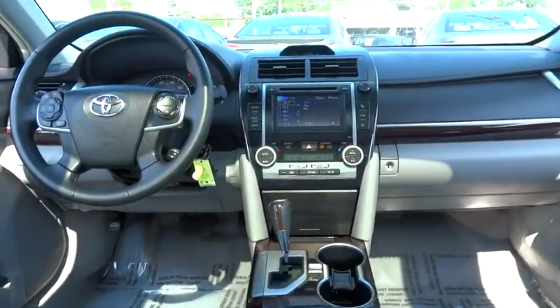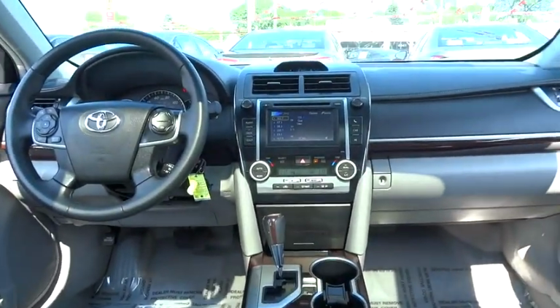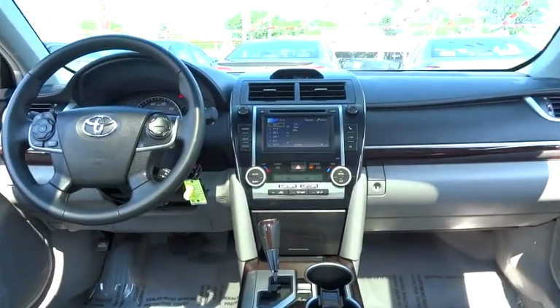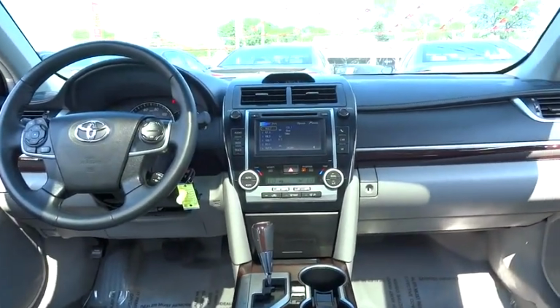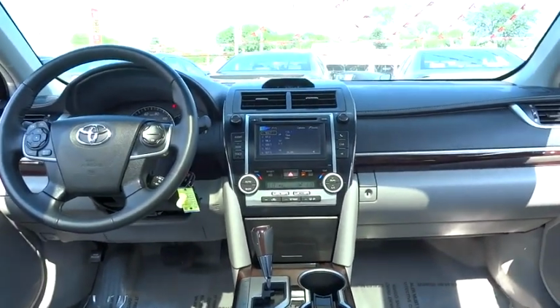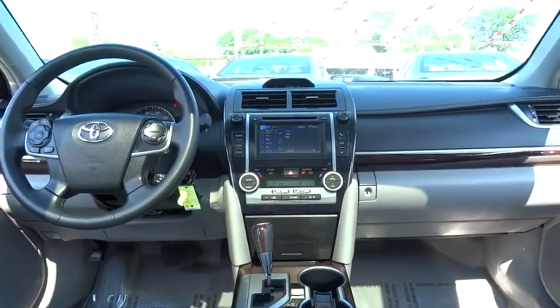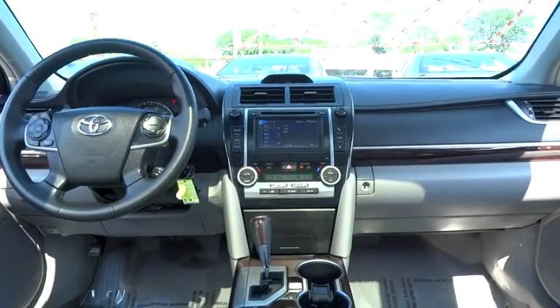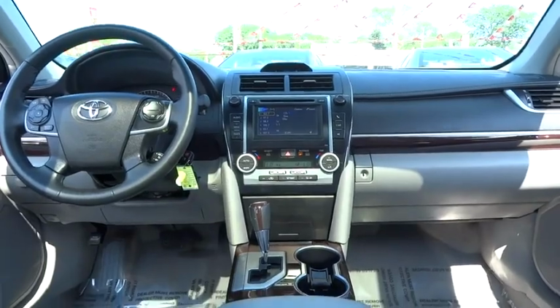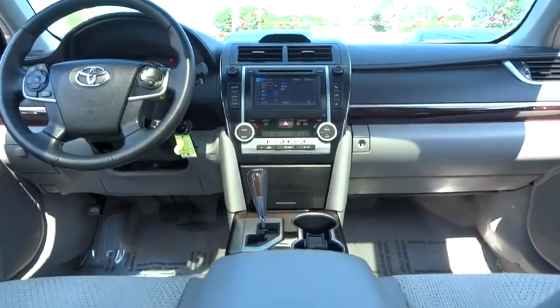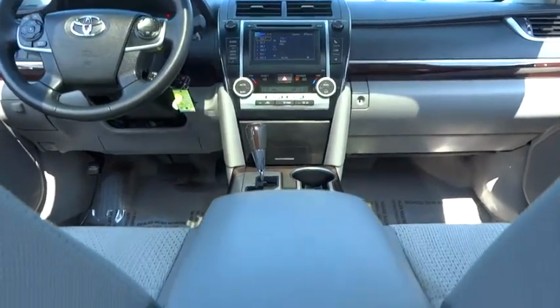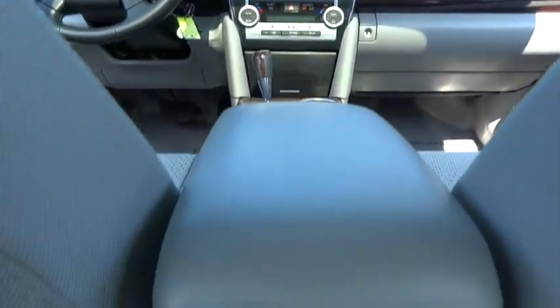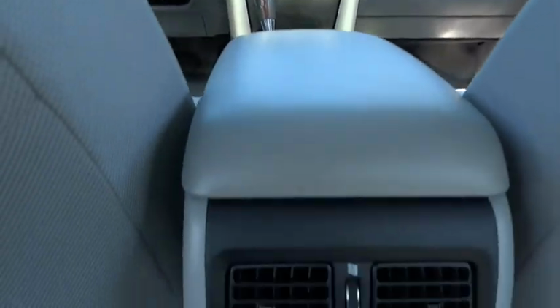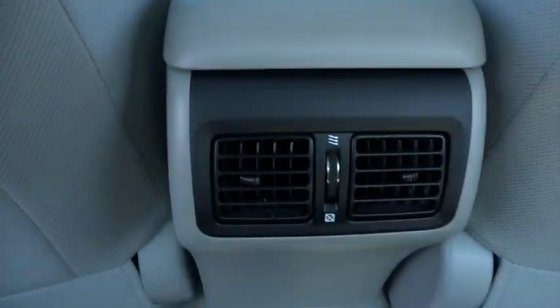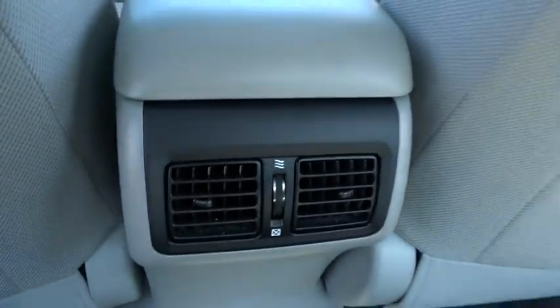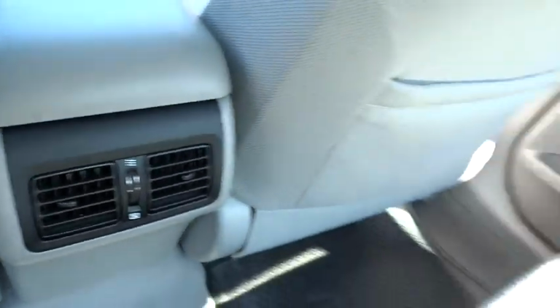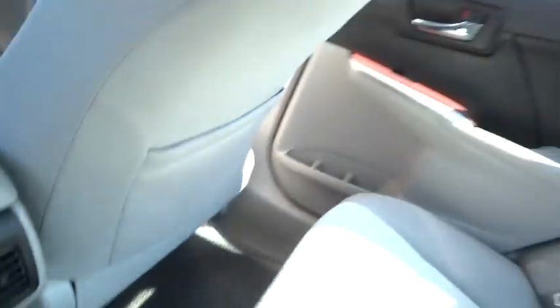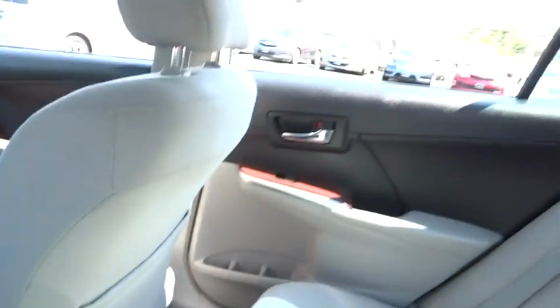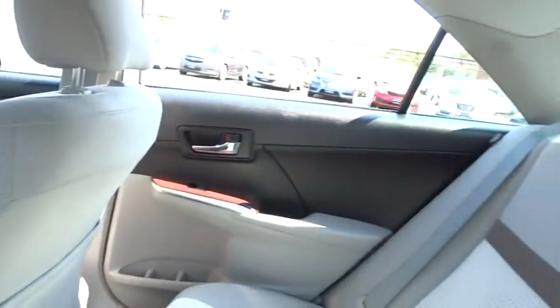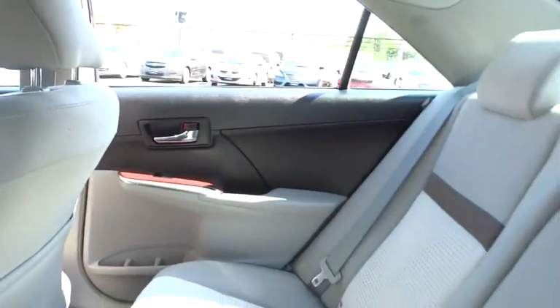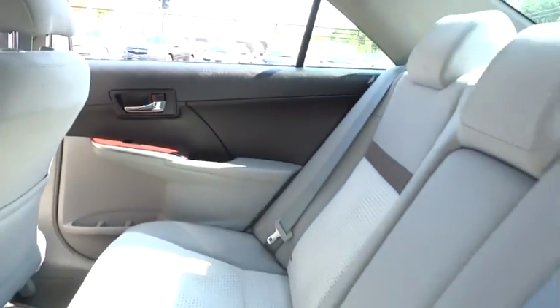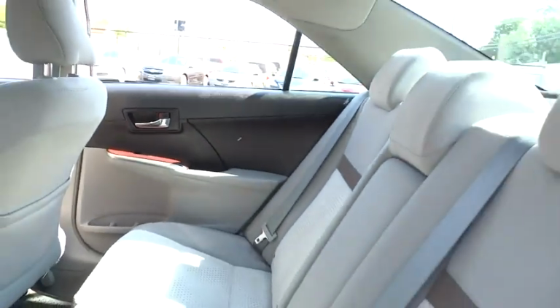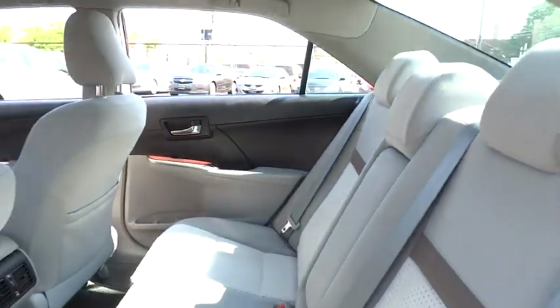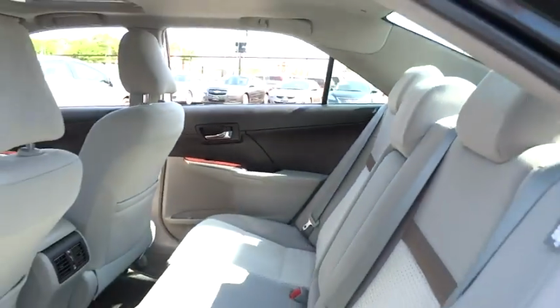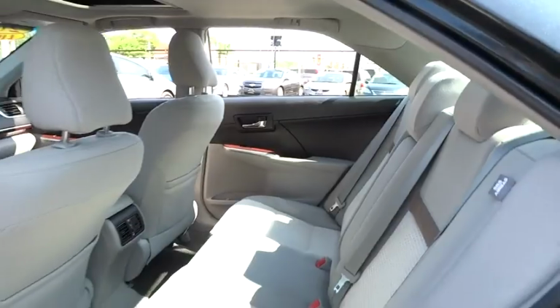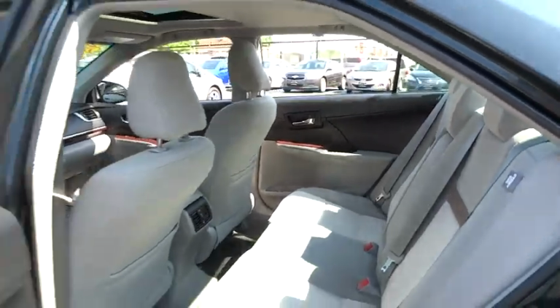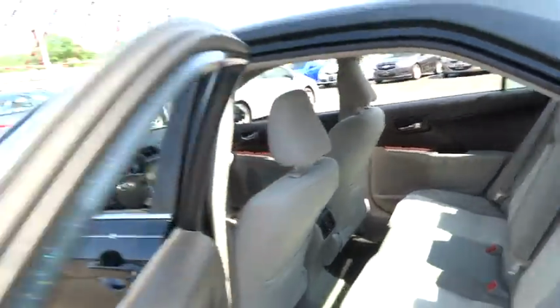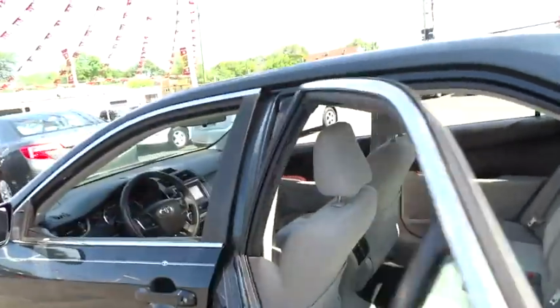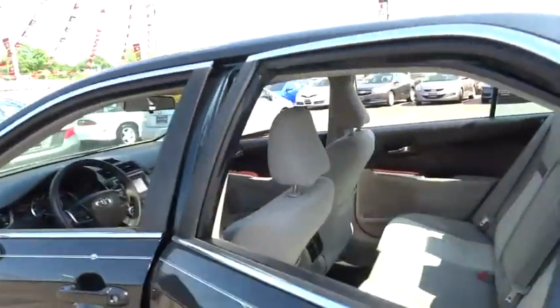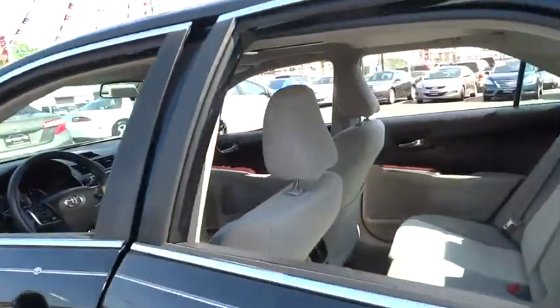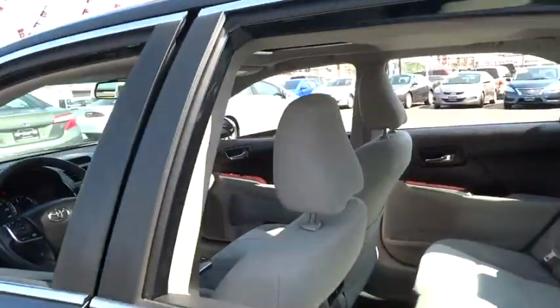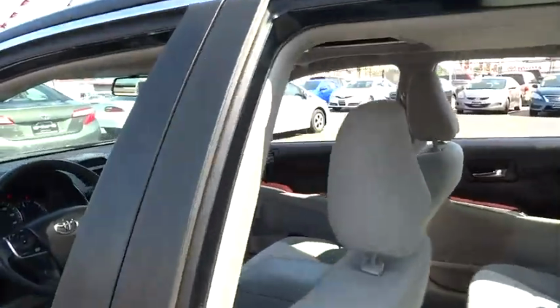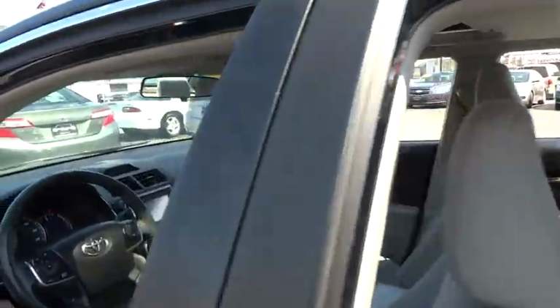Cruise control, four-wheel disc brakes, rear defrost, climate control, FWD, AM-FM stereo radio, fog lamps, MP3 player.